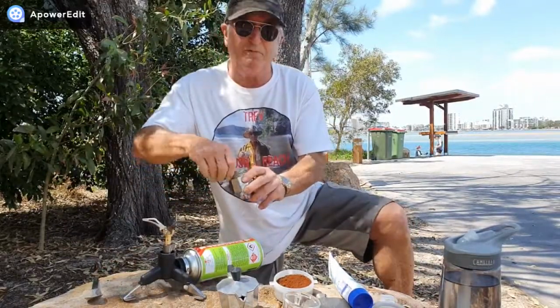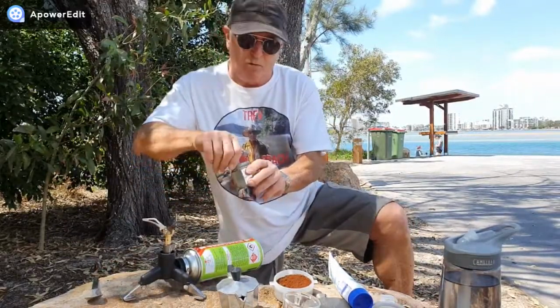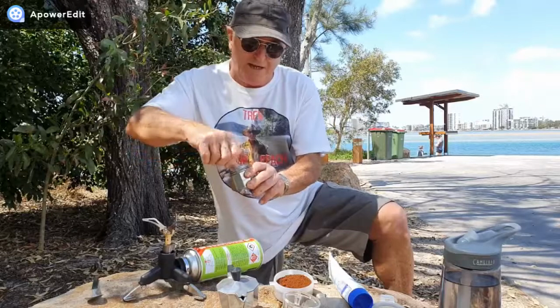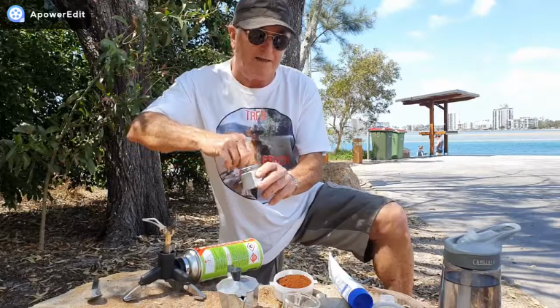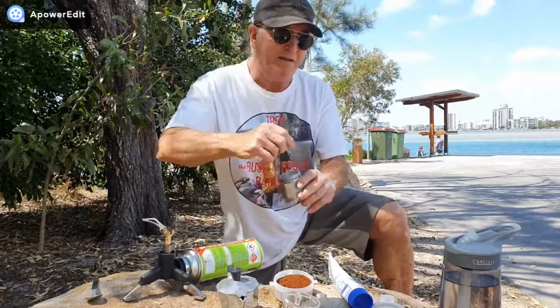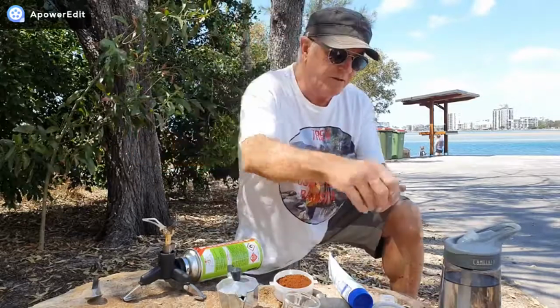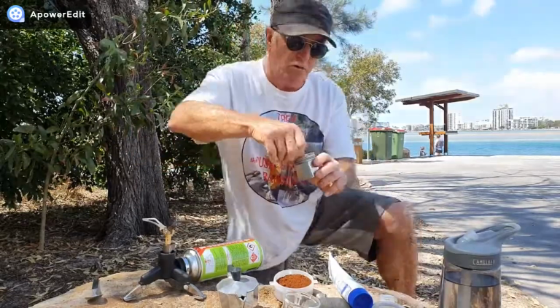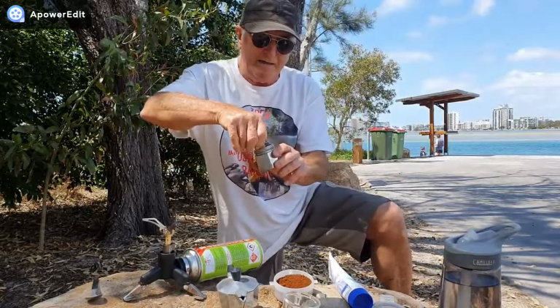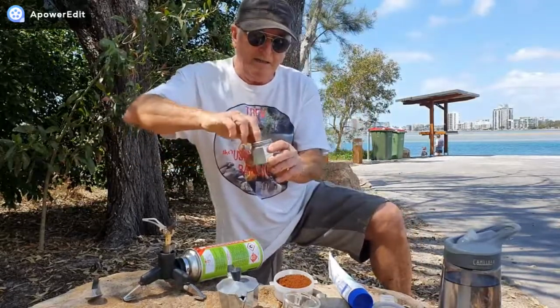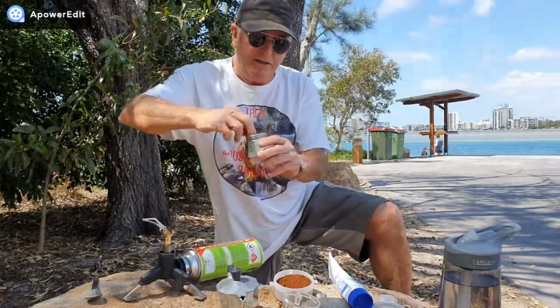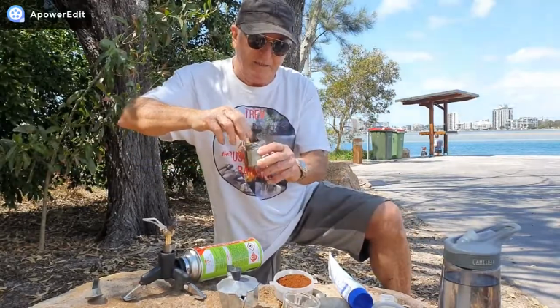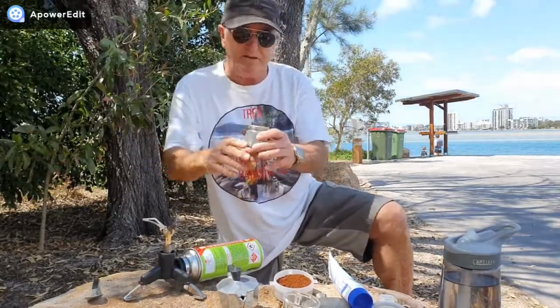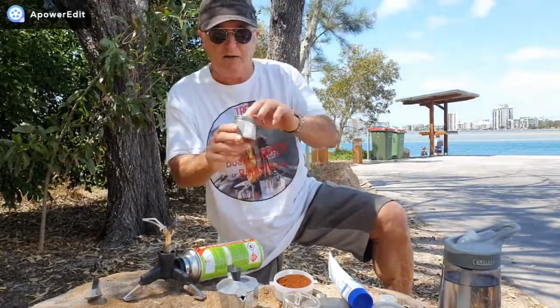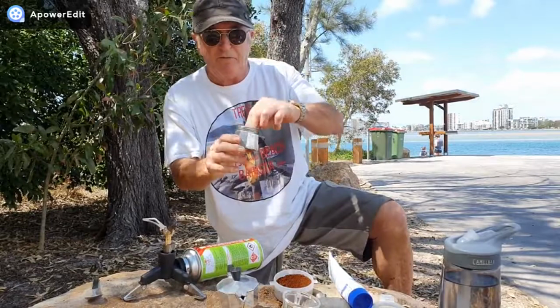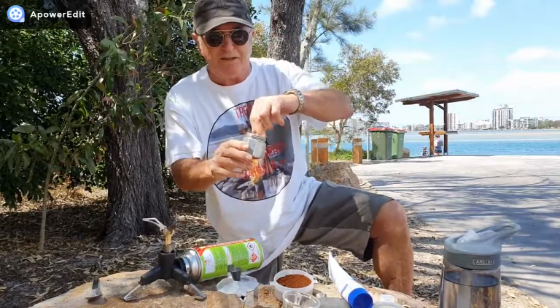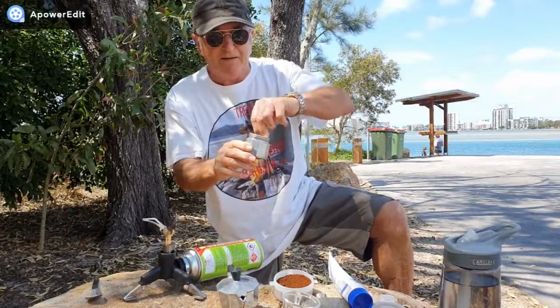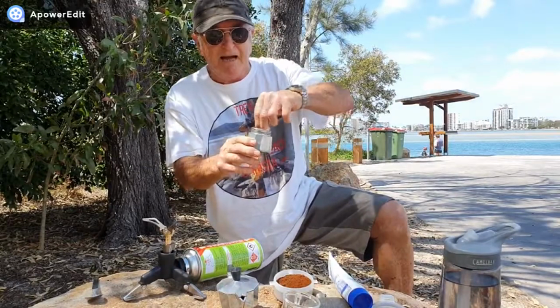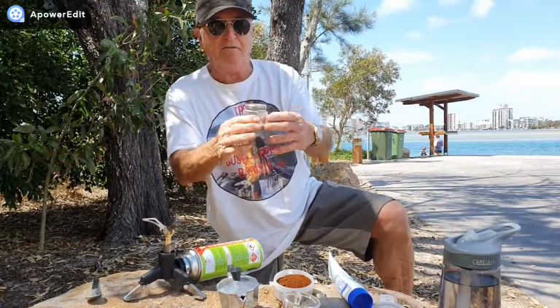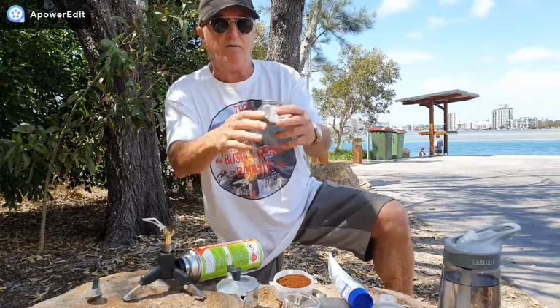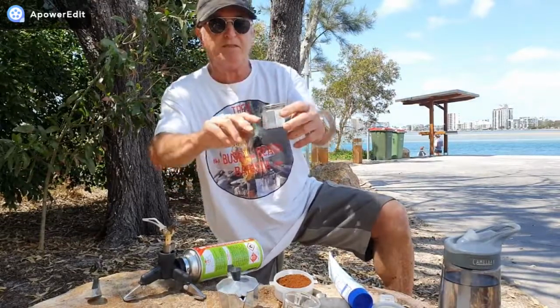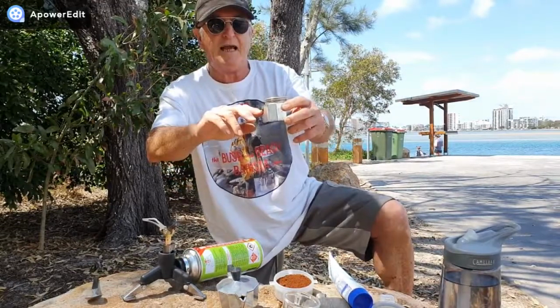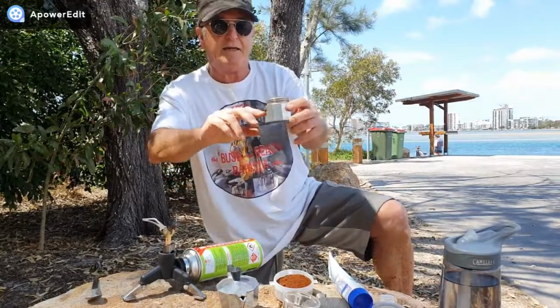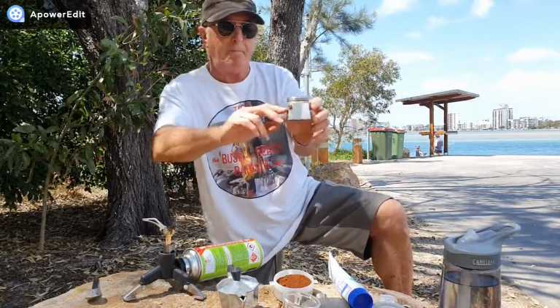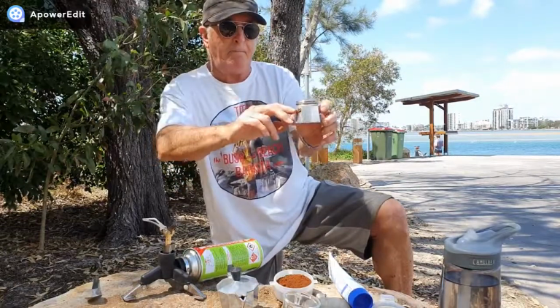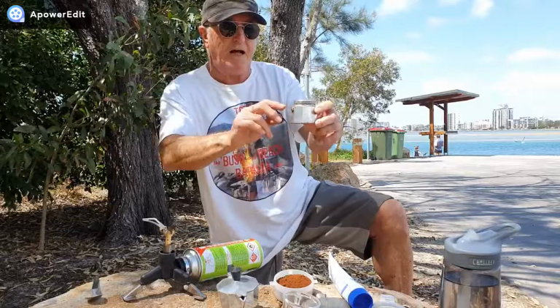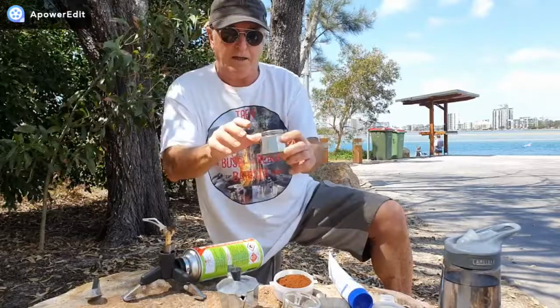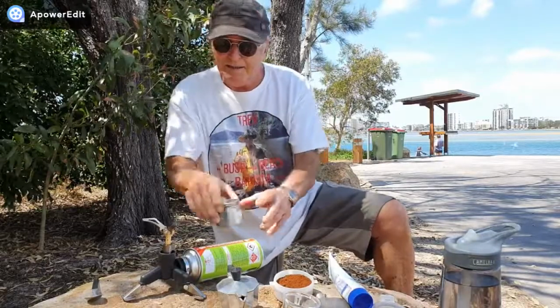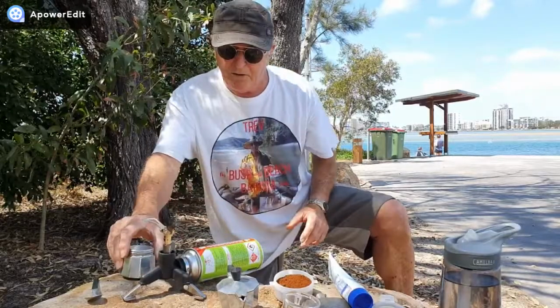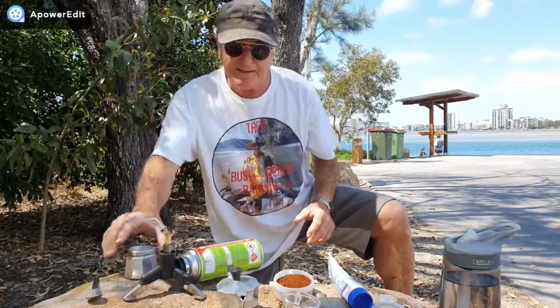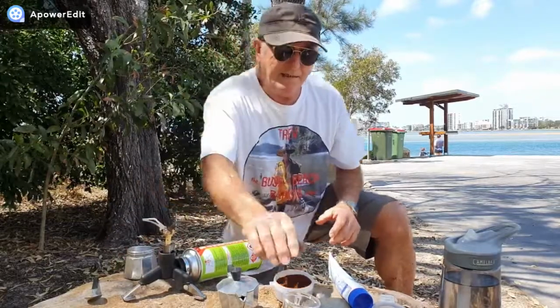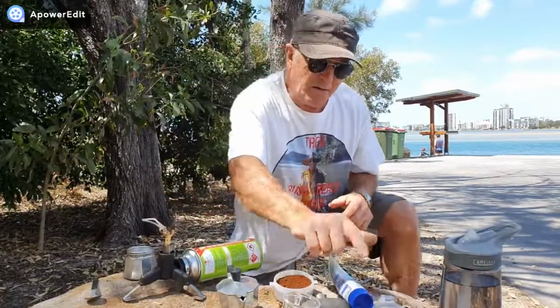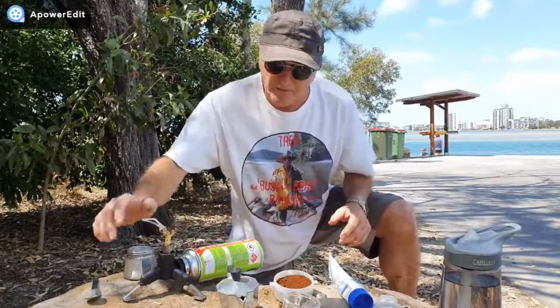I put filtered water in here — yeah, drinking water — so I'll put it in this little thing. I fill the water up to just under the valve there. Perfect.